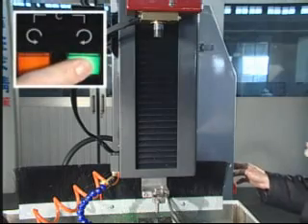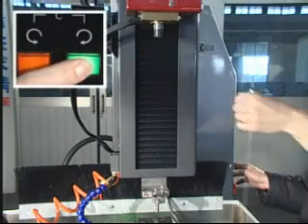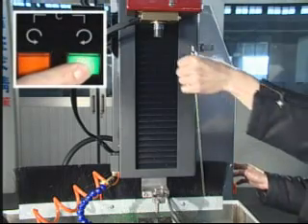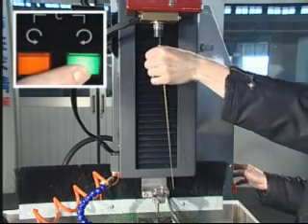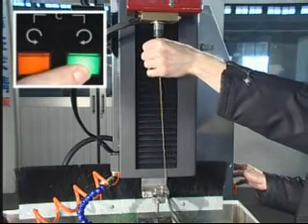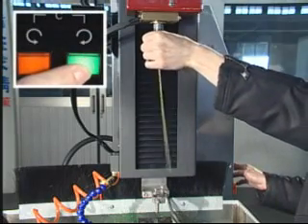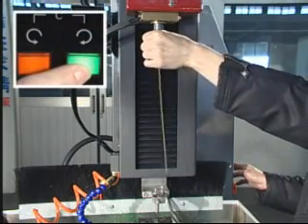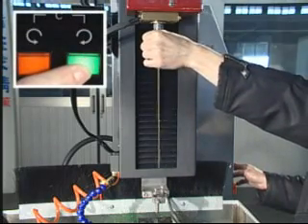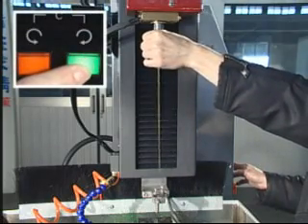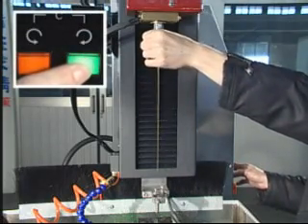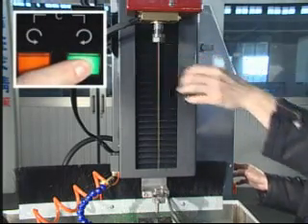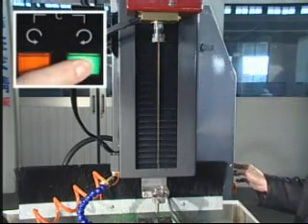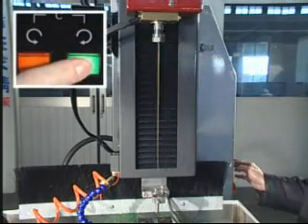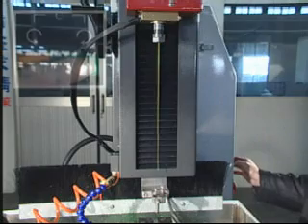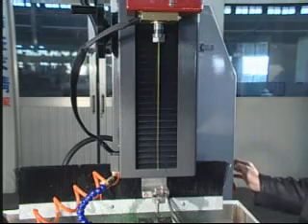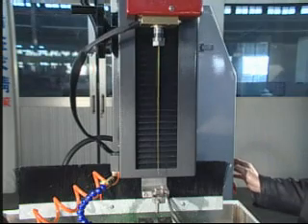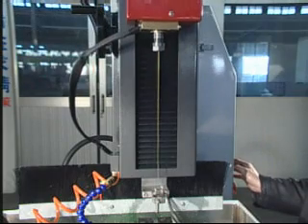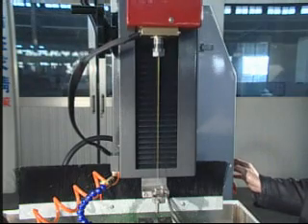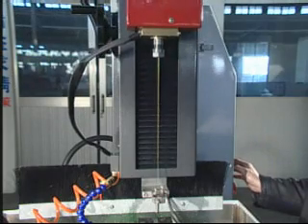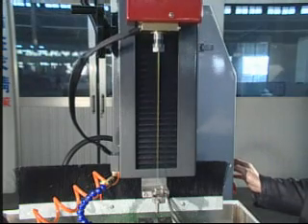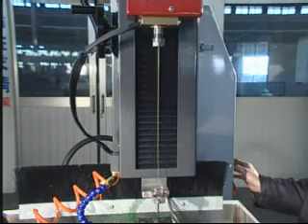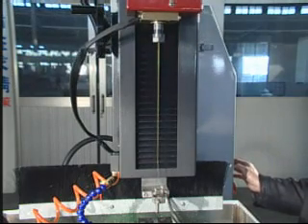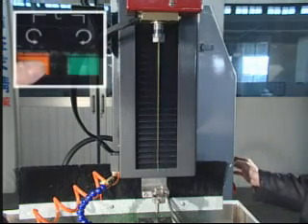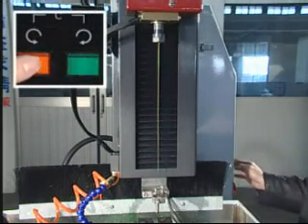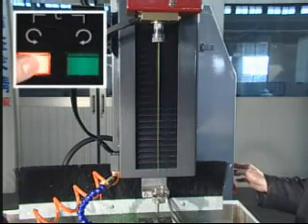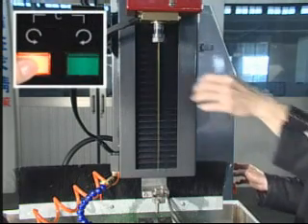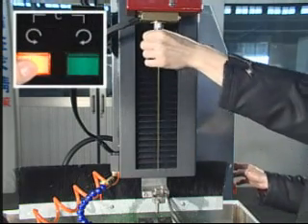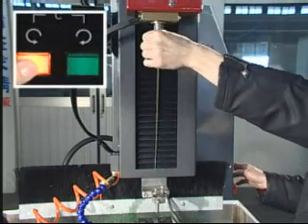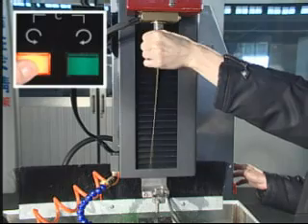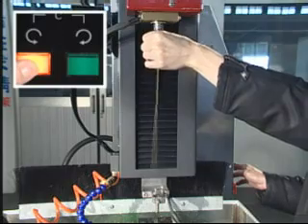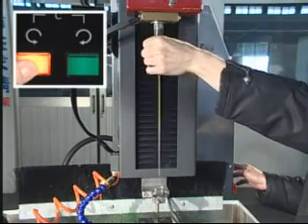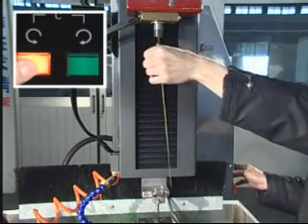TSH-3AA has plenty of functions, such as automatic current soft start function, full function DRO with depth setting, and center line function.